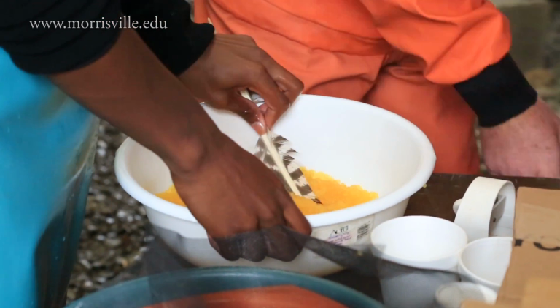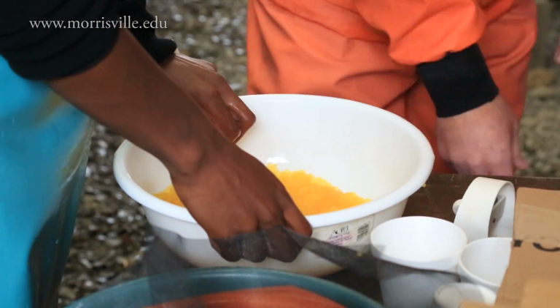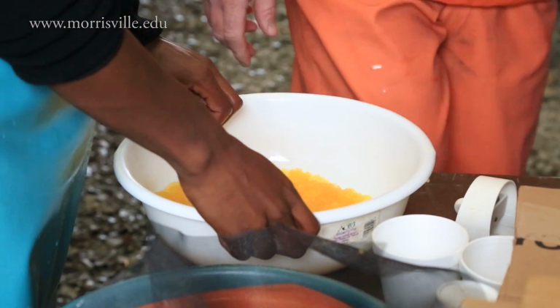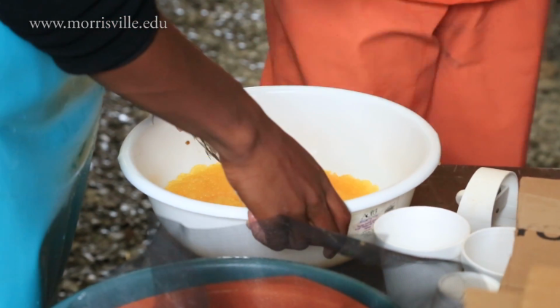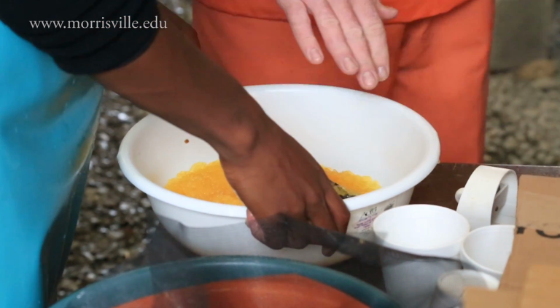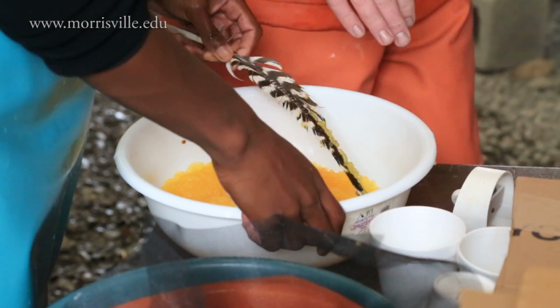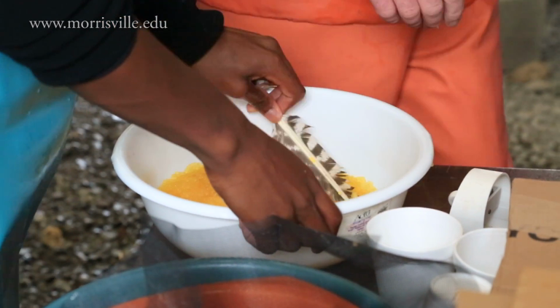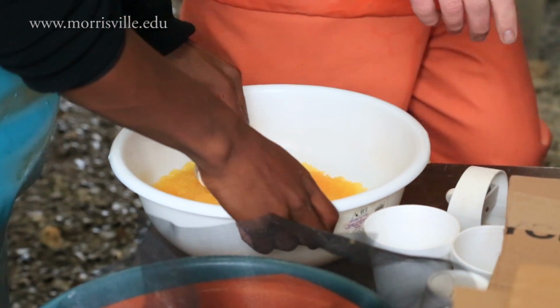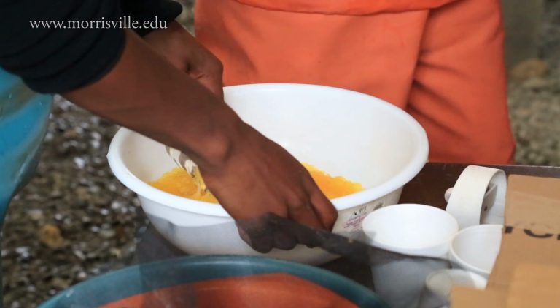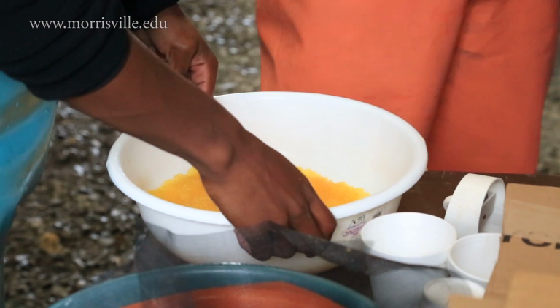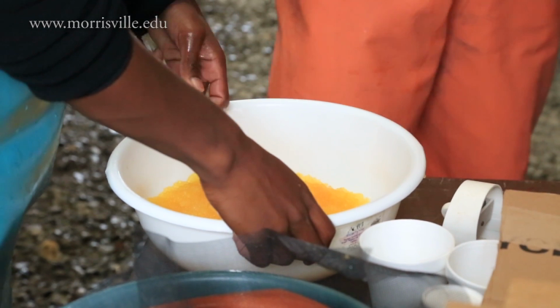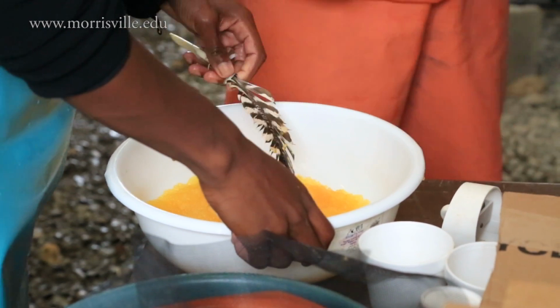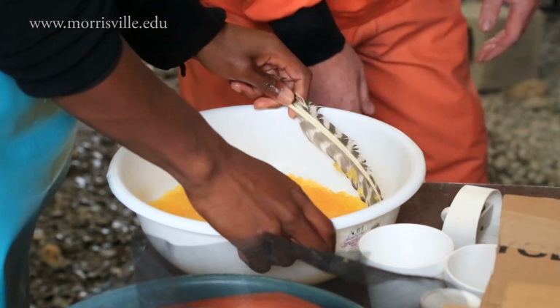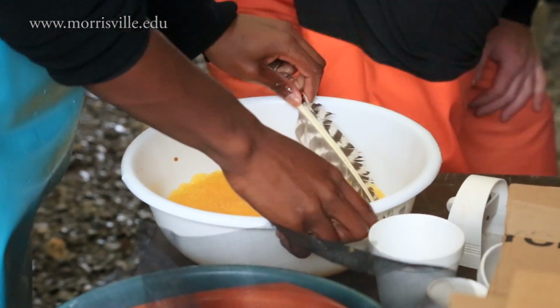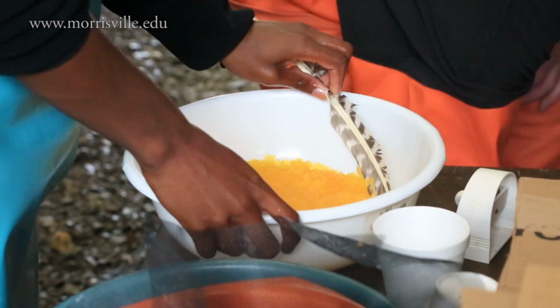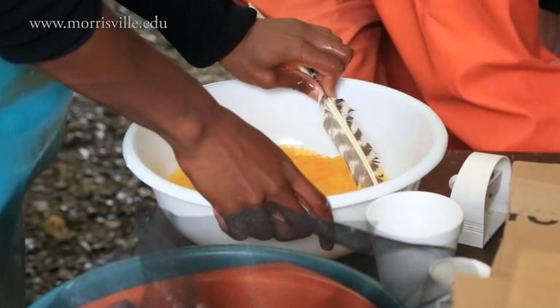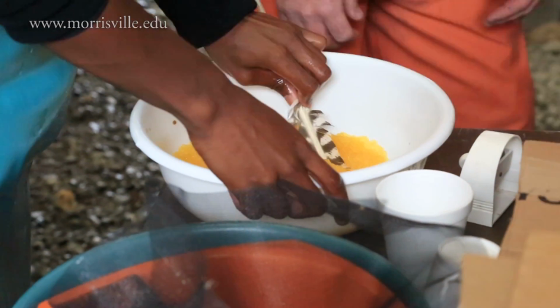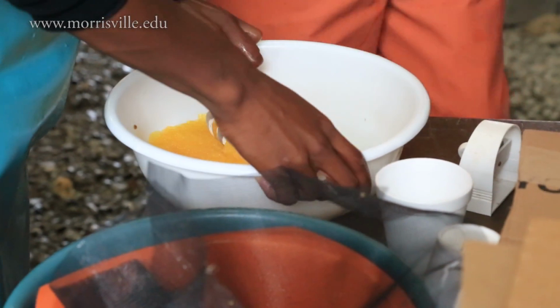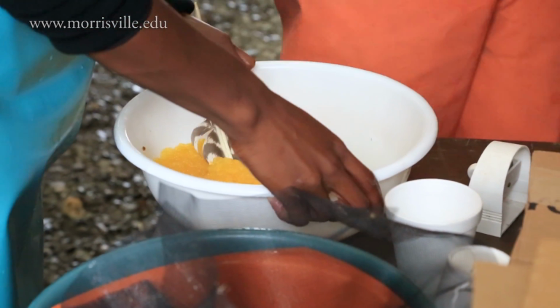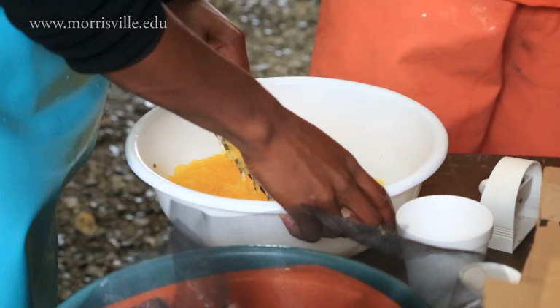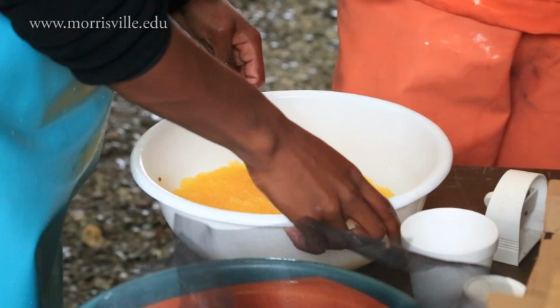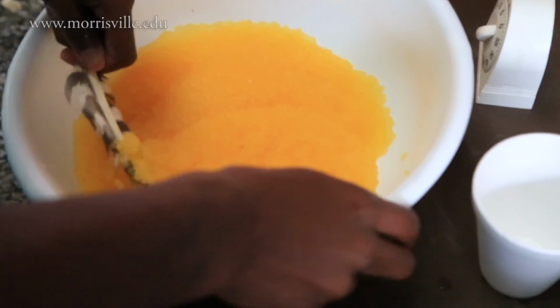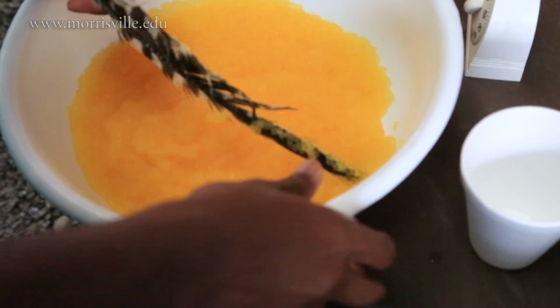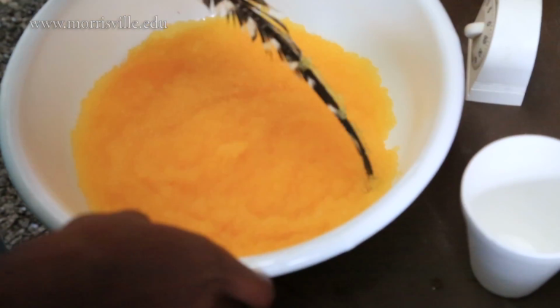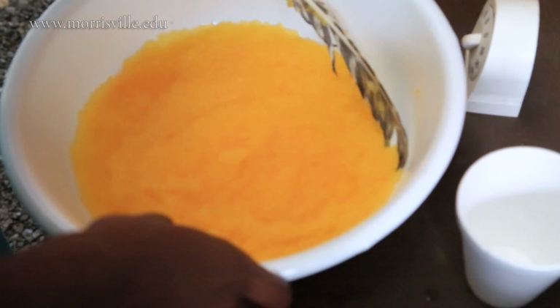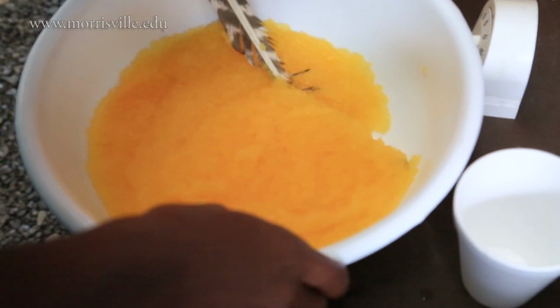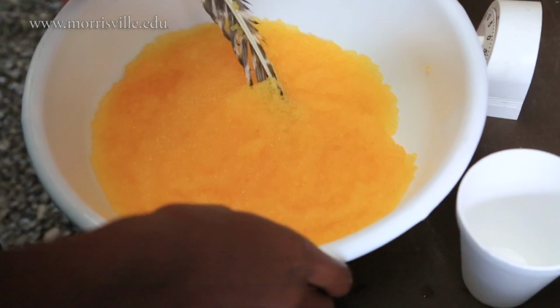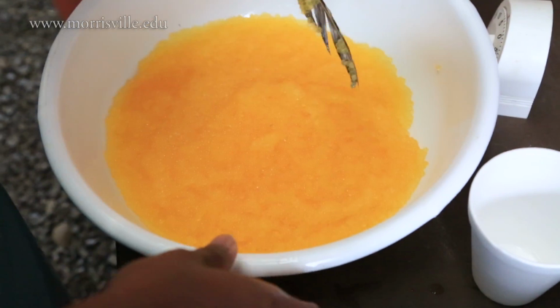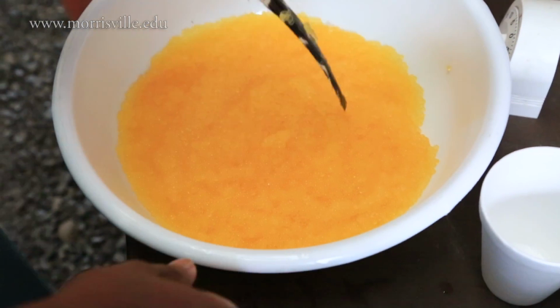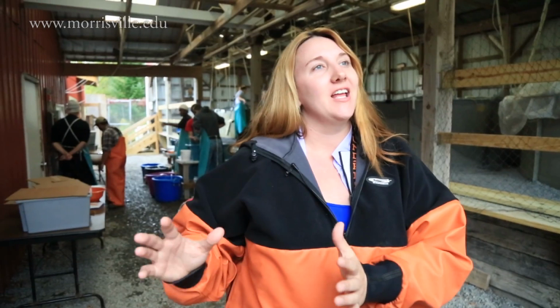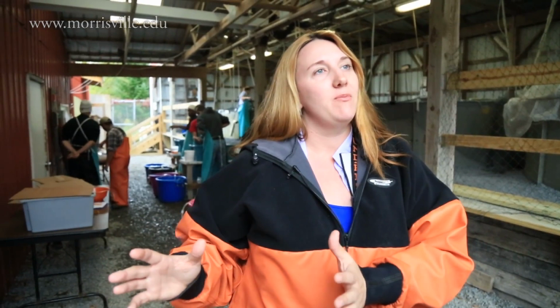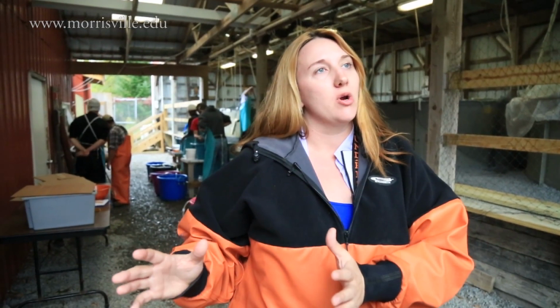Then we have to activate the sperm — the sperm need water to activate. So we'll add water and let it sit for about 10 minutes. Then they're put to bed, so to speak, in the incubating trays.